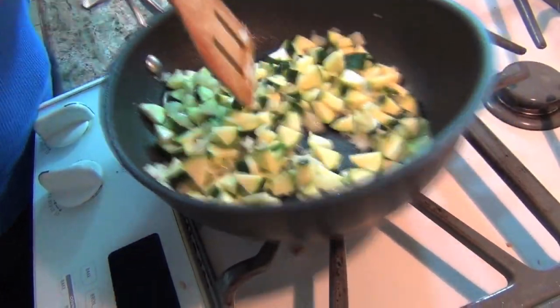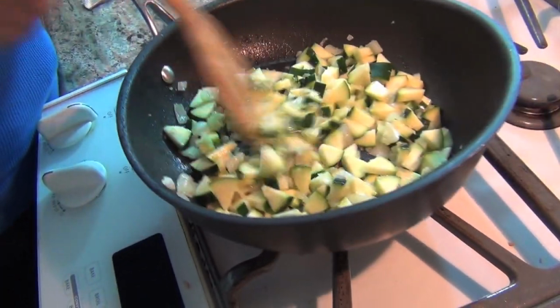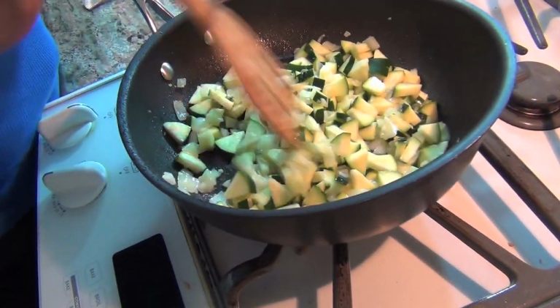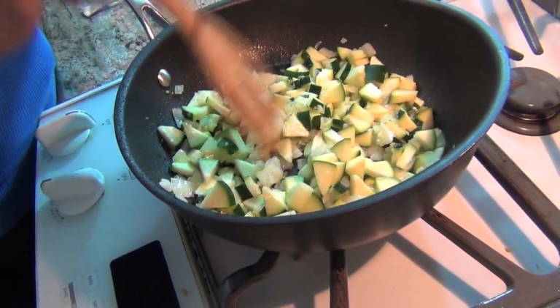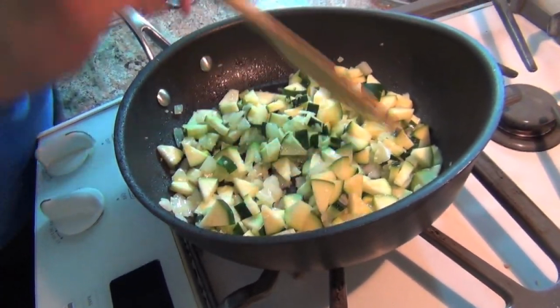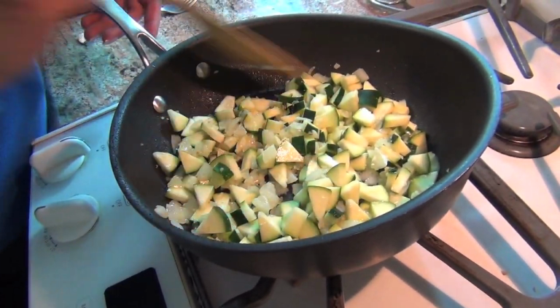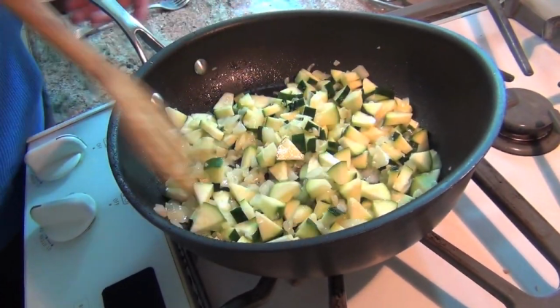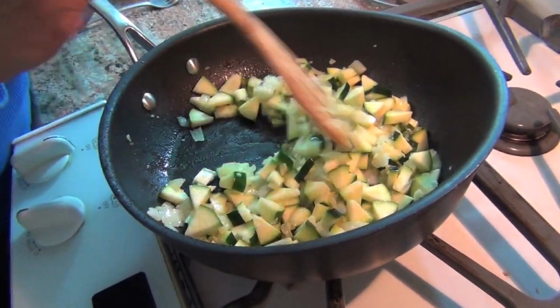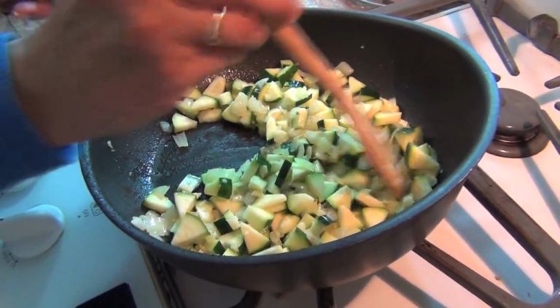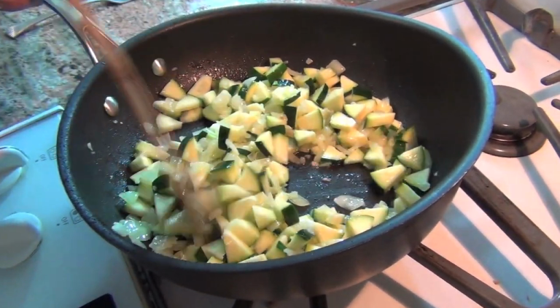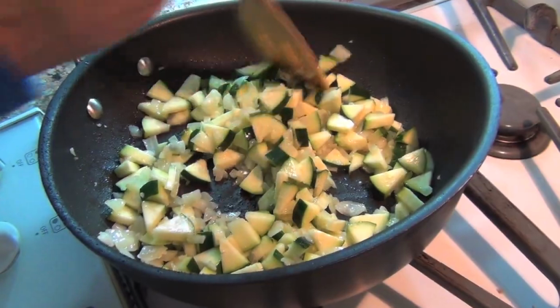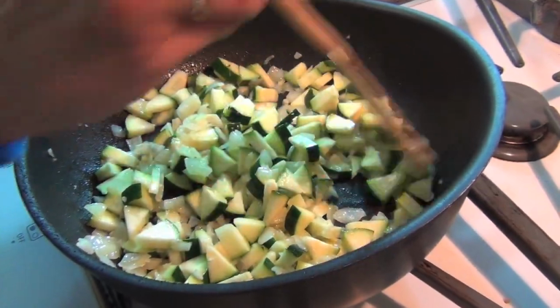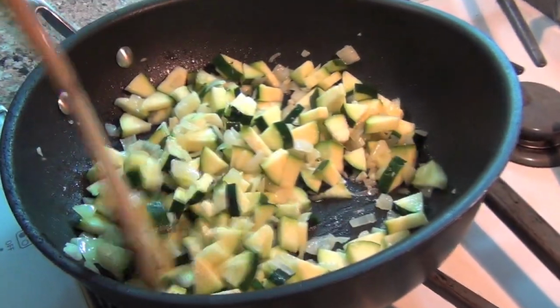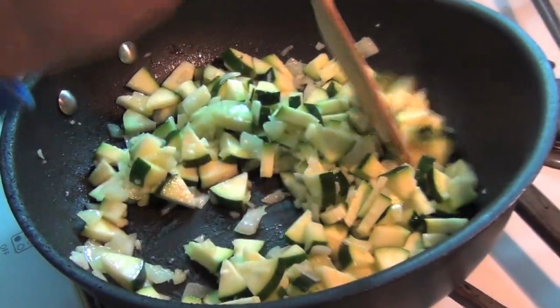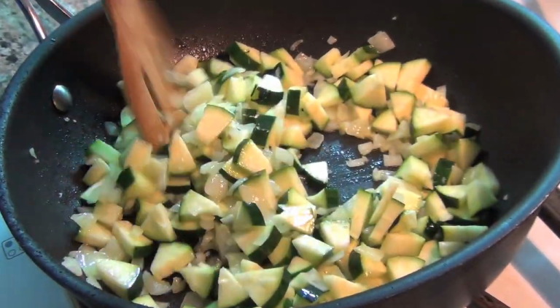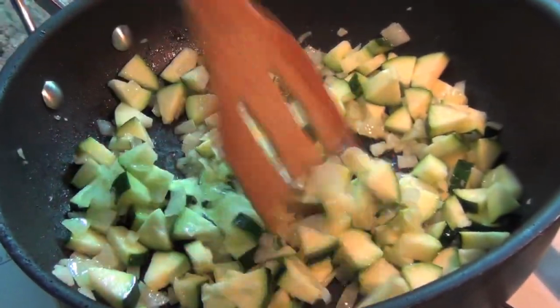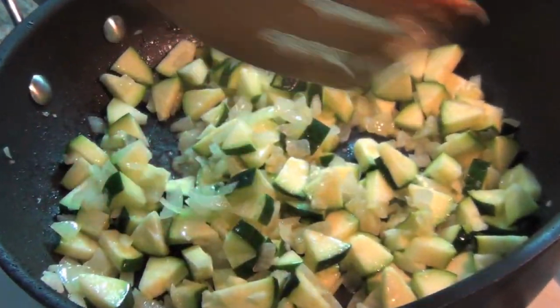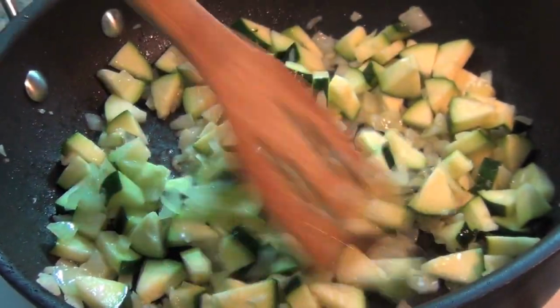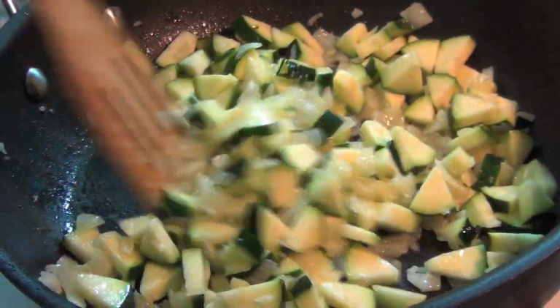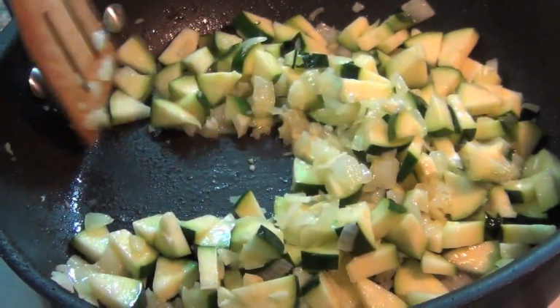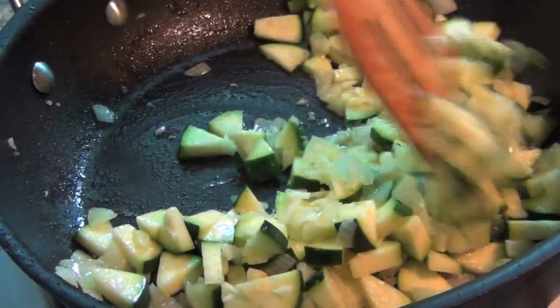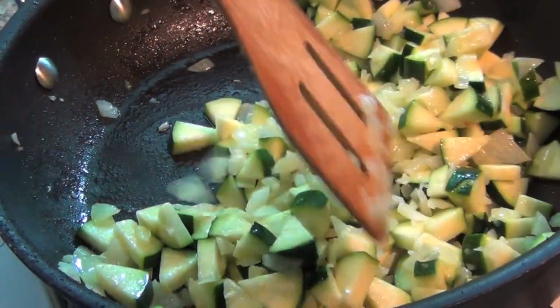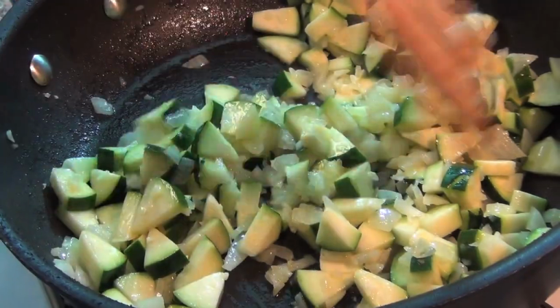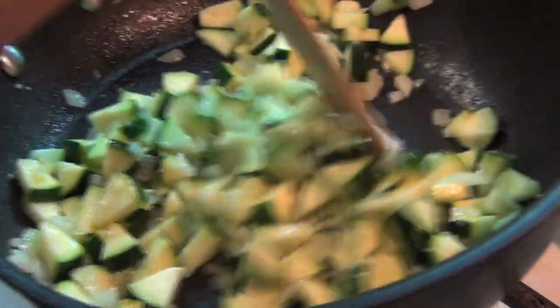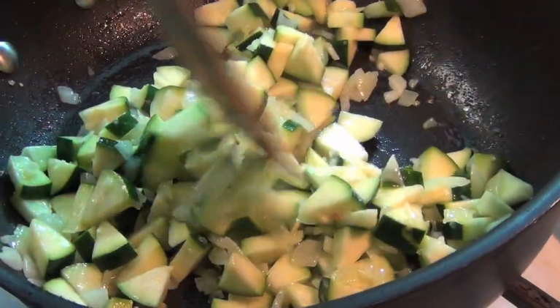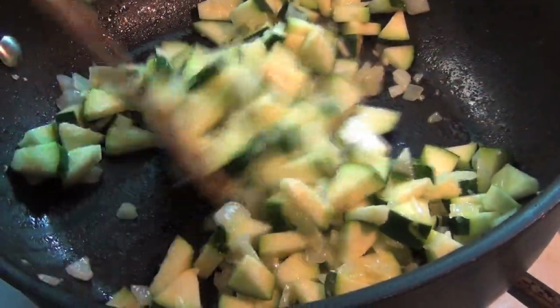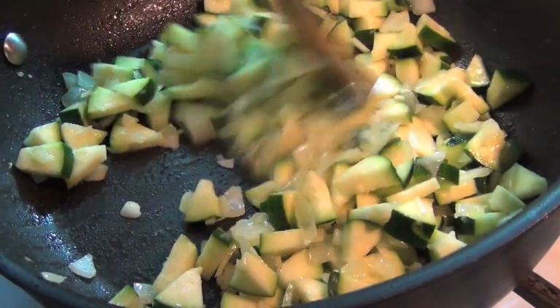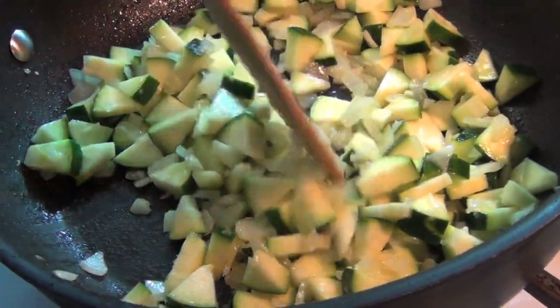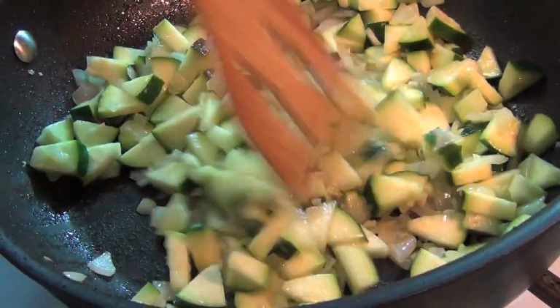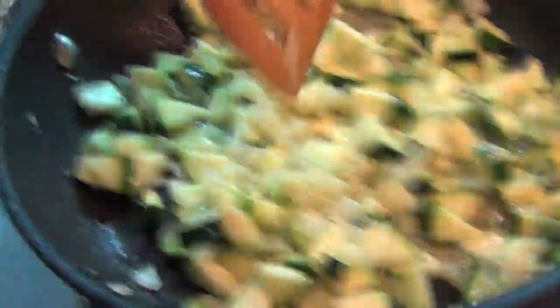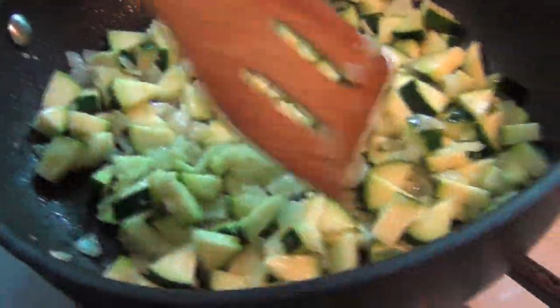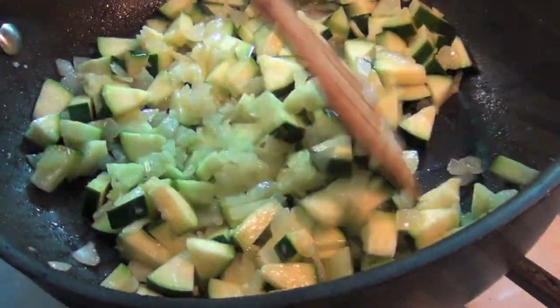Just cook this down. All you need is one zucchini — and look at all that. I cut it up pretty small, but you can cut it up smaller. You can personalize this stuffing to what you want it to be. This is what we like.